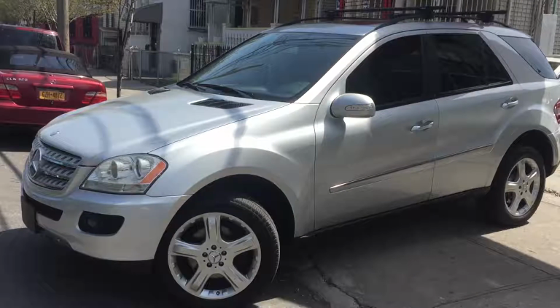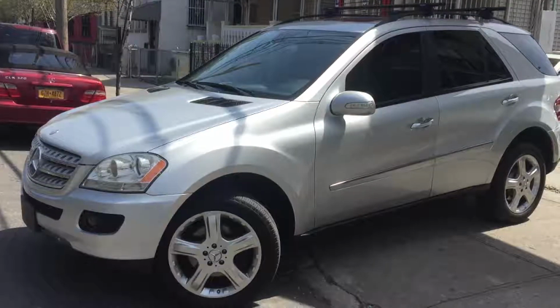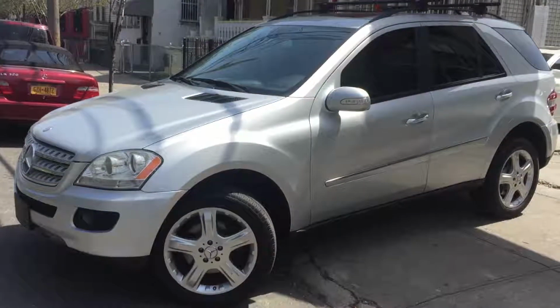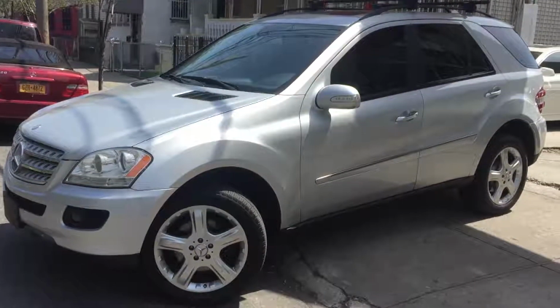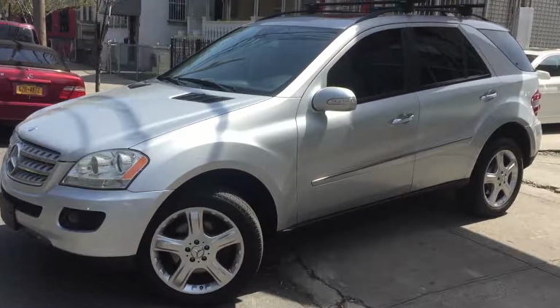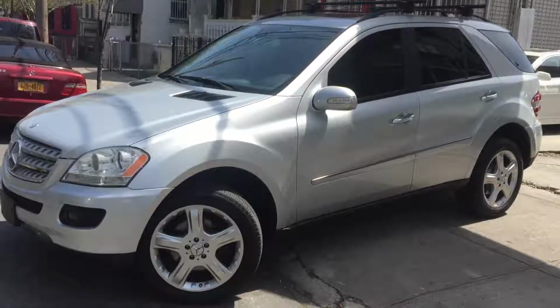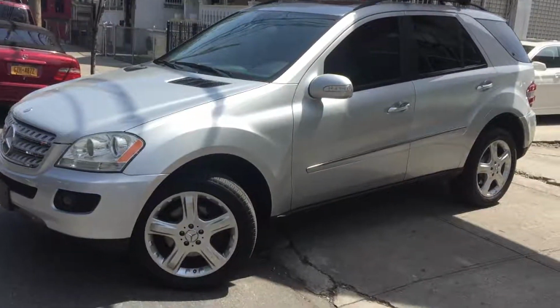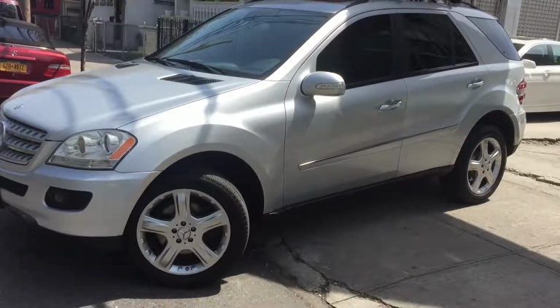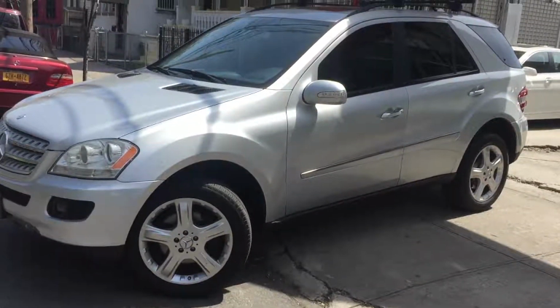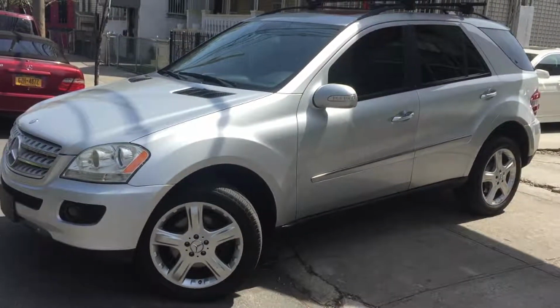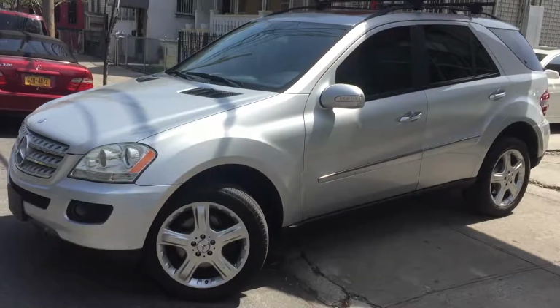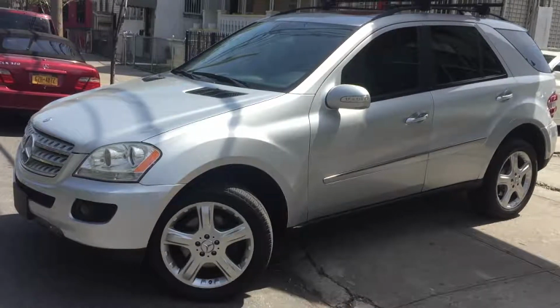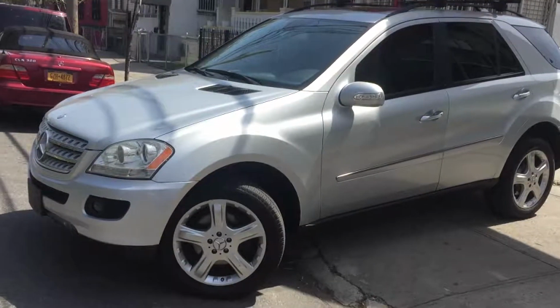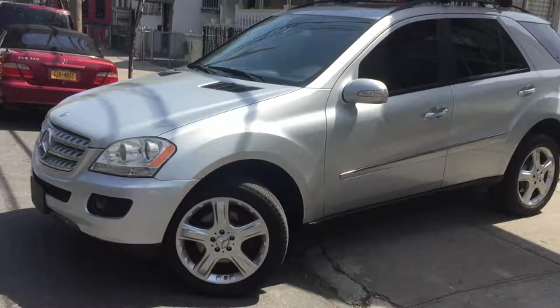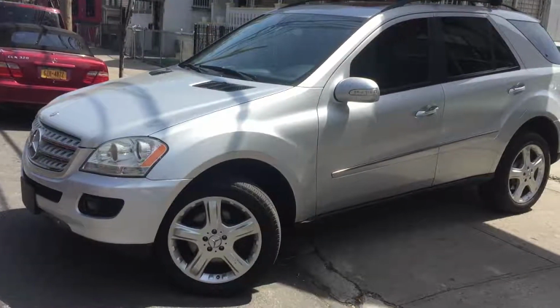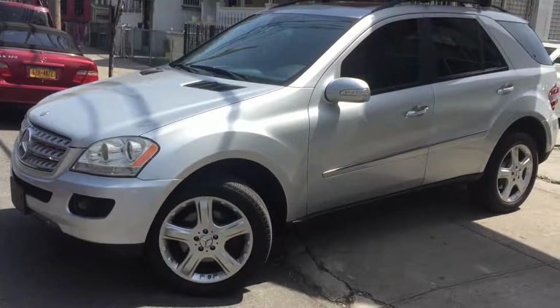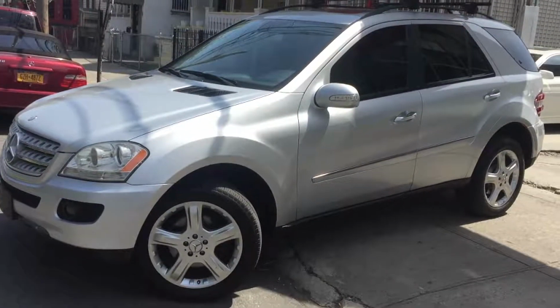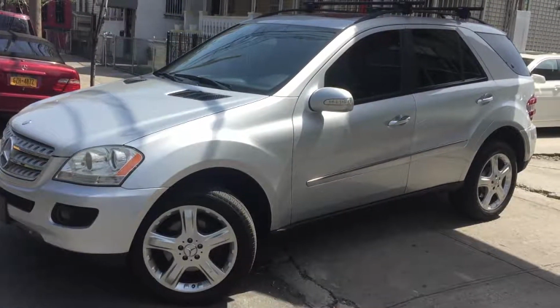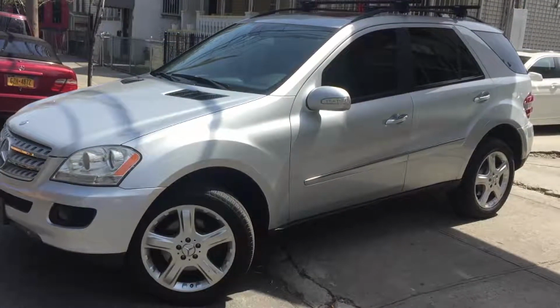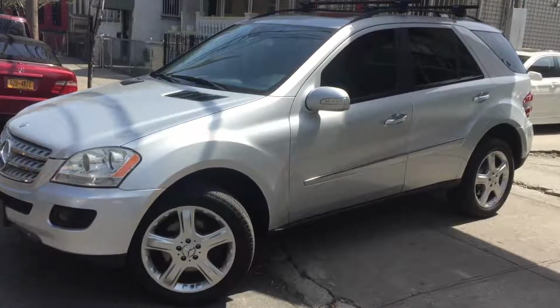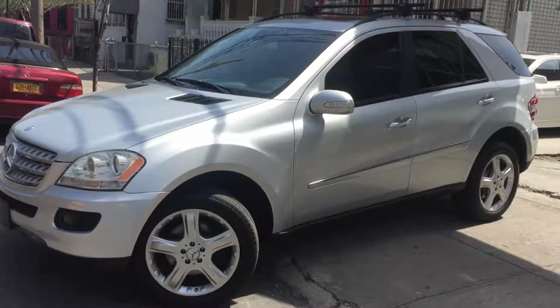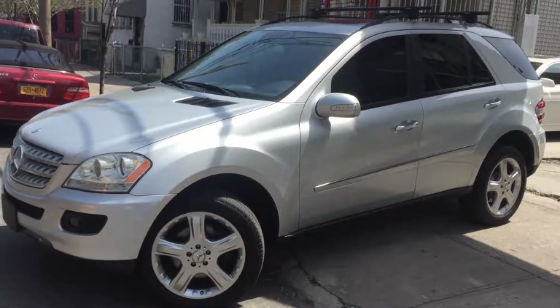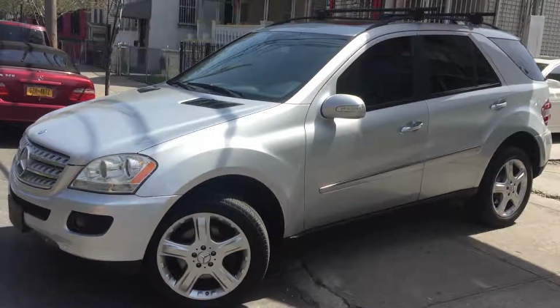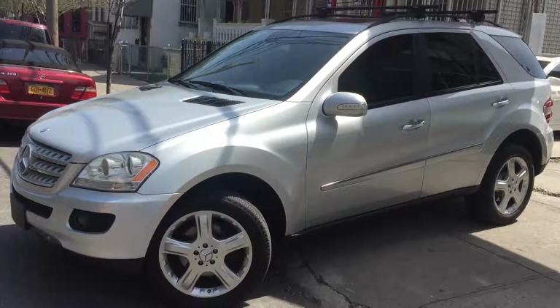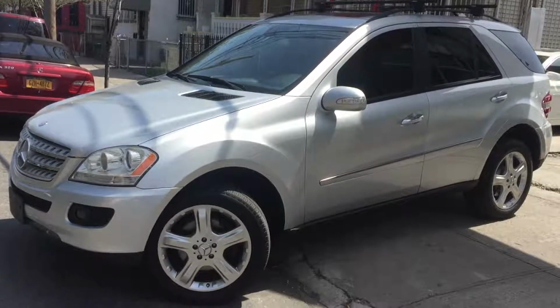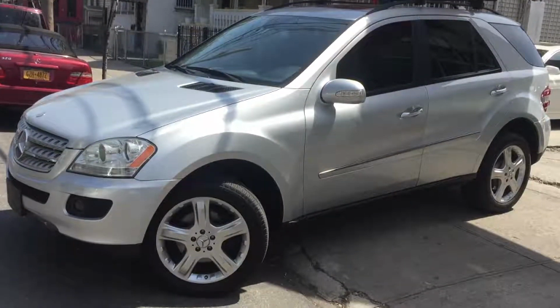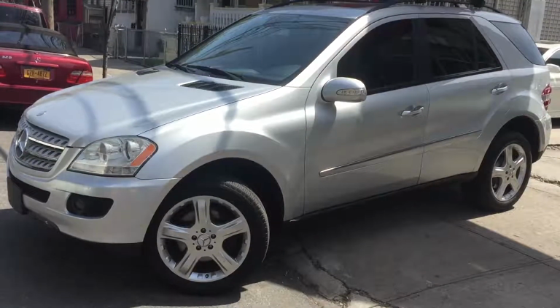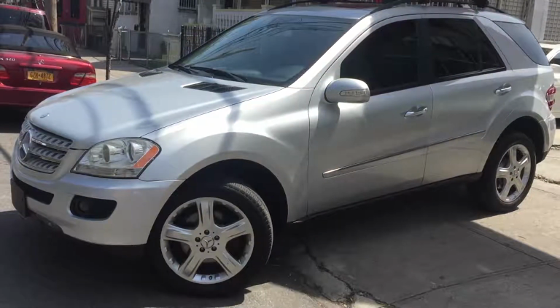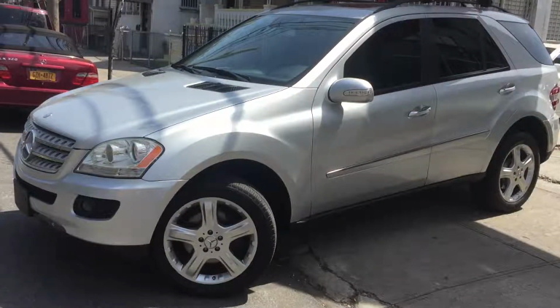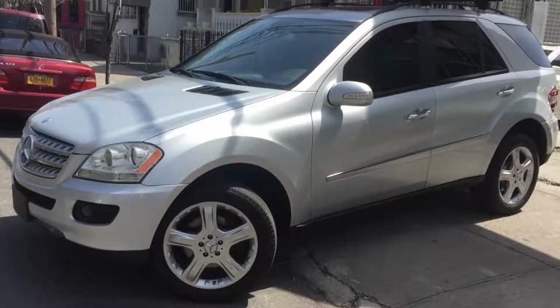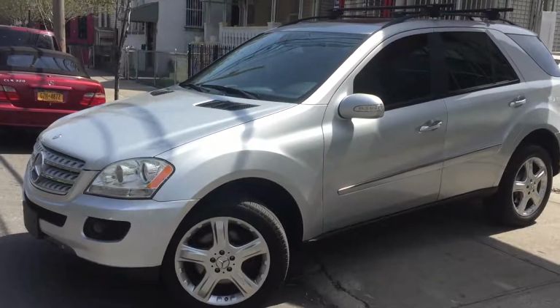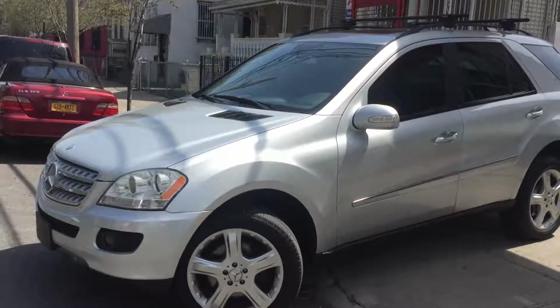How's everyone doing? It's a beautiful day. Right now I'm going to do this very brief video on this 2007 ML350. It's going to be a good brief.